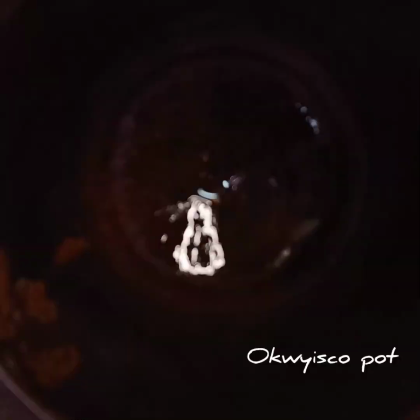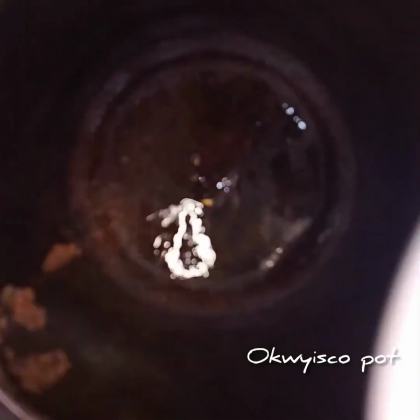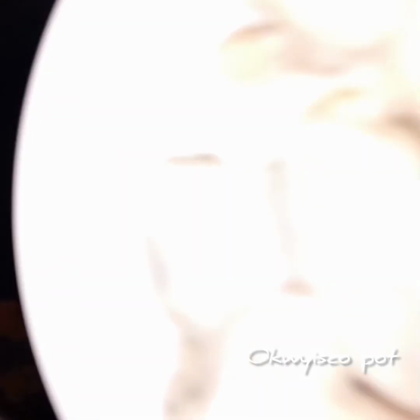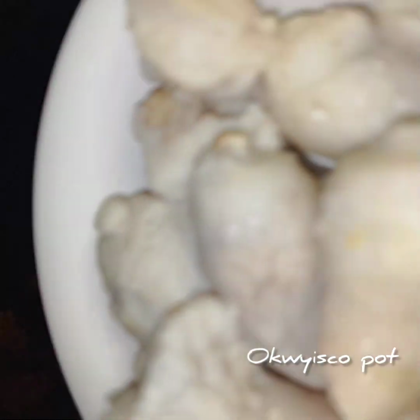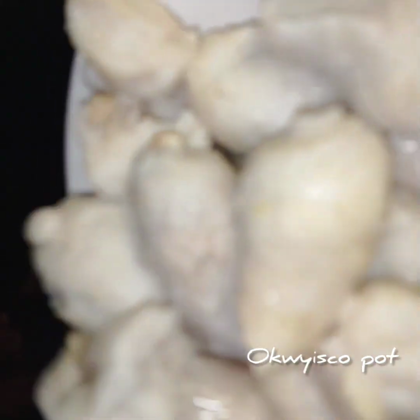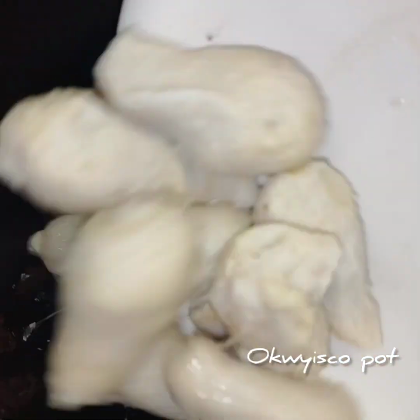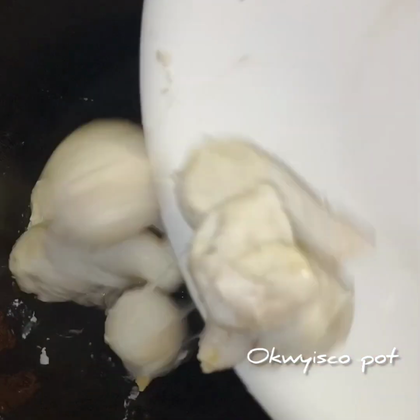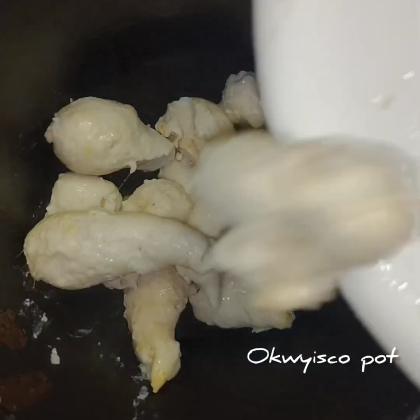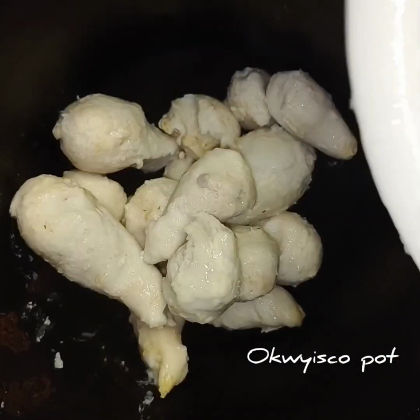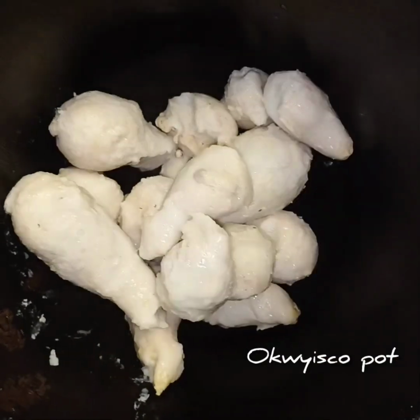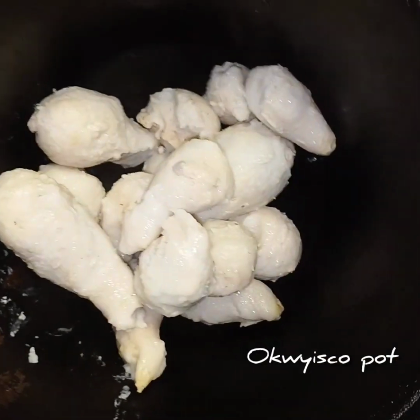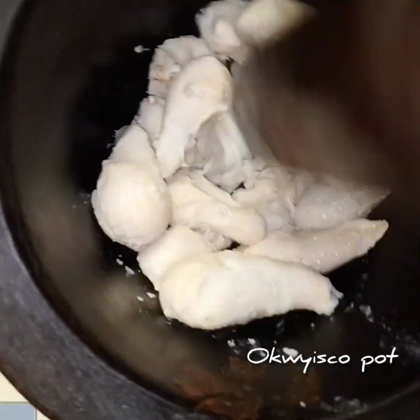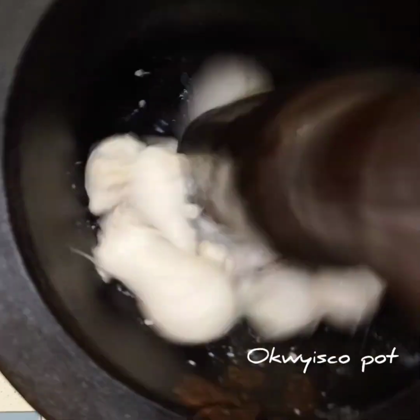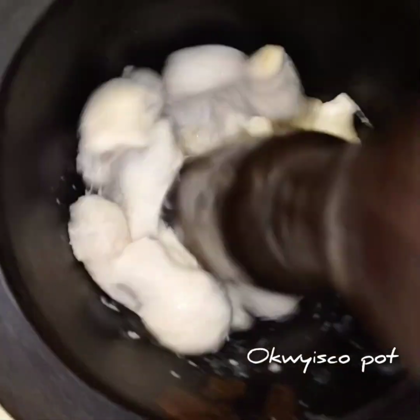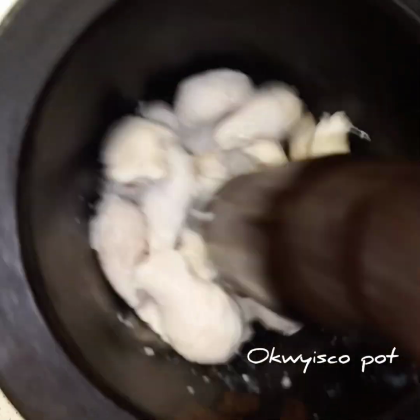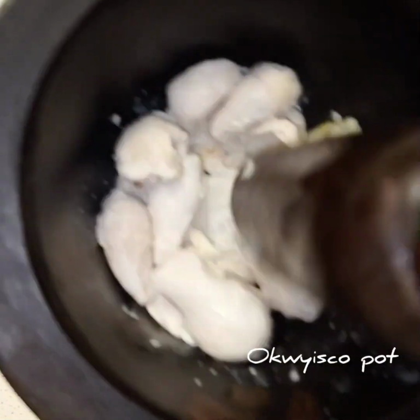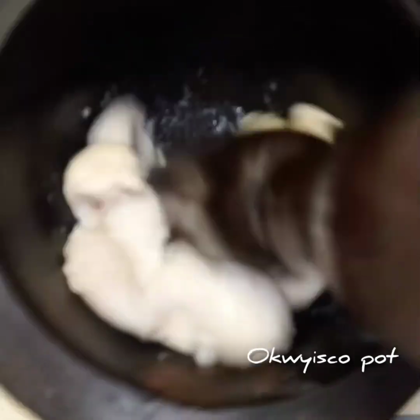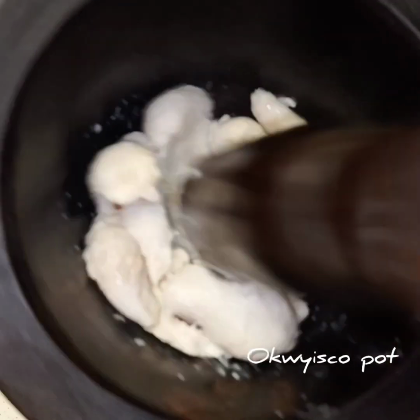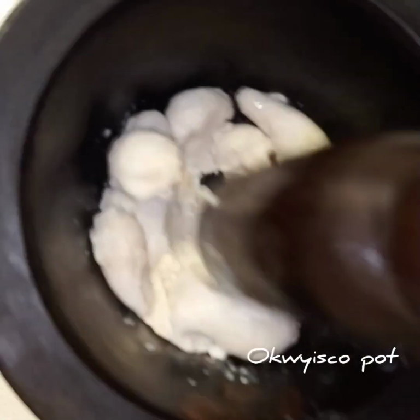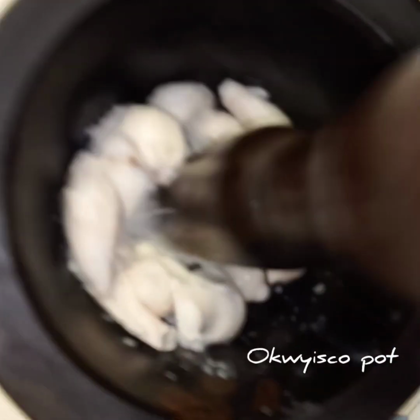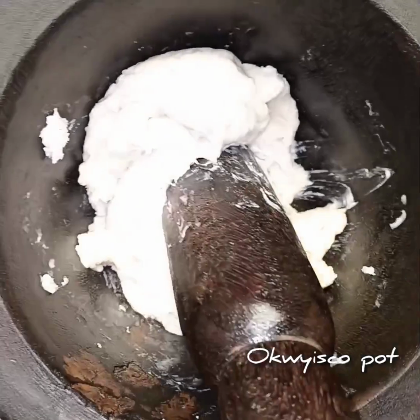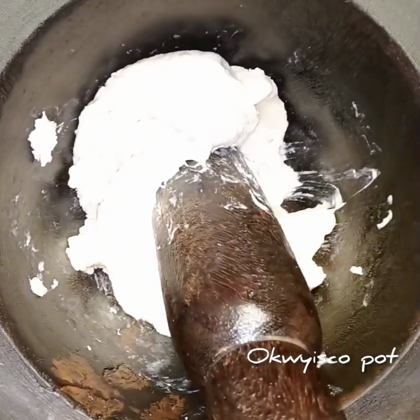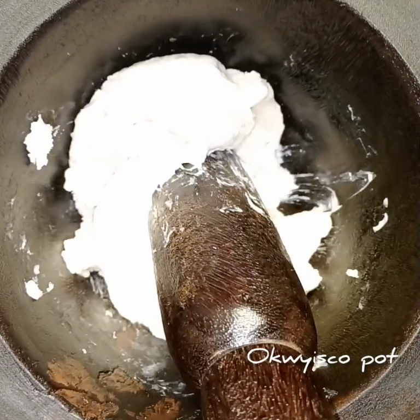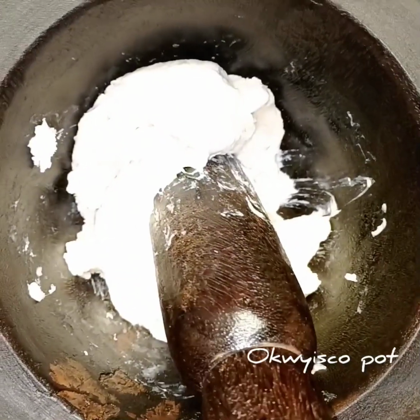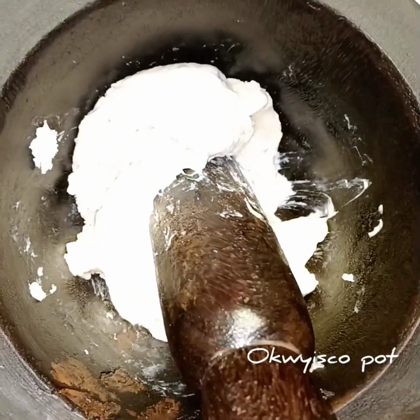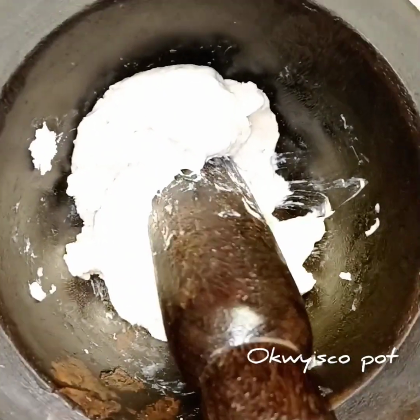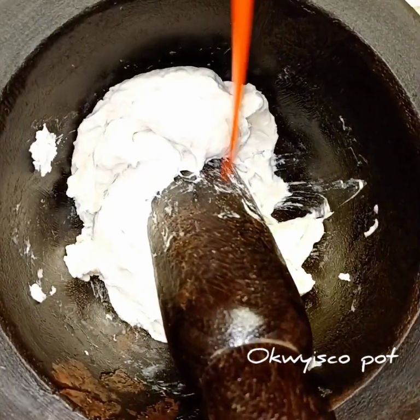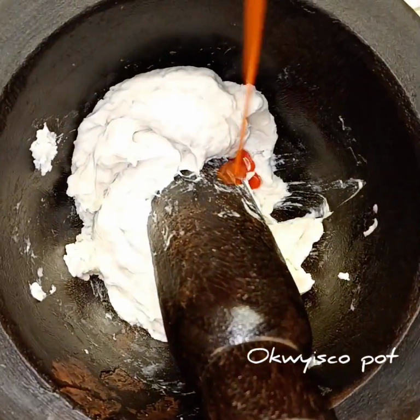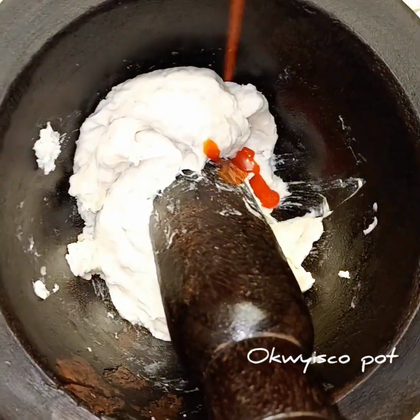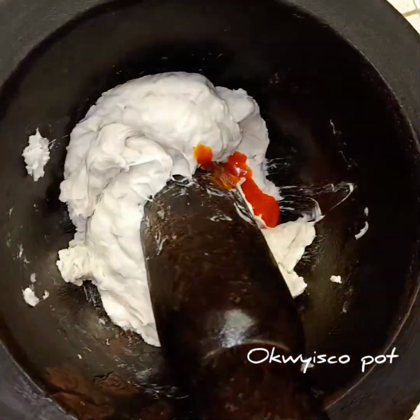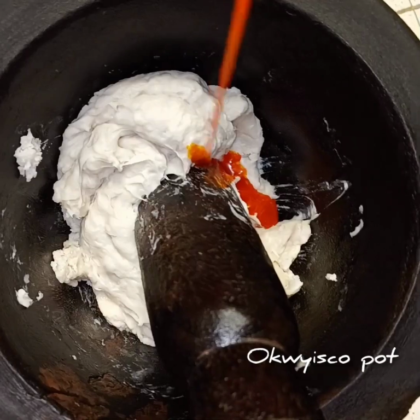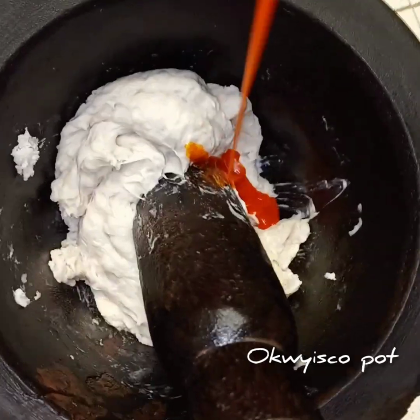I don't have palm oil here right now so in my mortar I'll pound my cocoyam. Feel free to use your blender to pound your cocoyam, or feel free to use anything of your choice. They are all good.